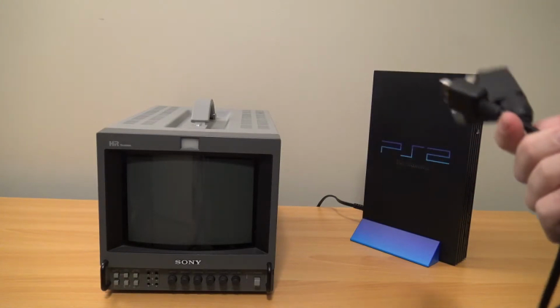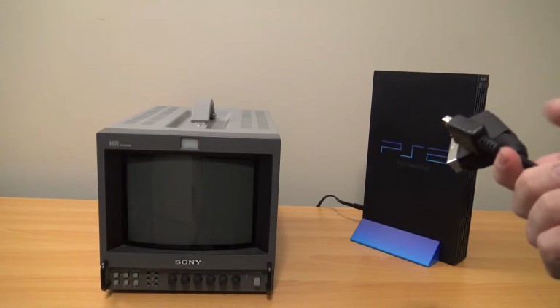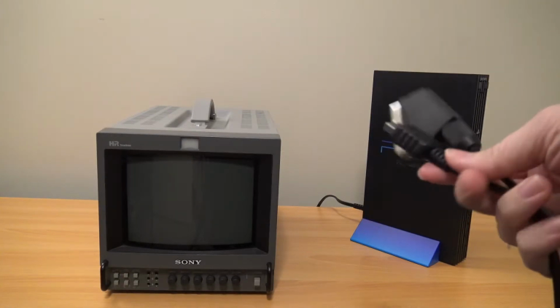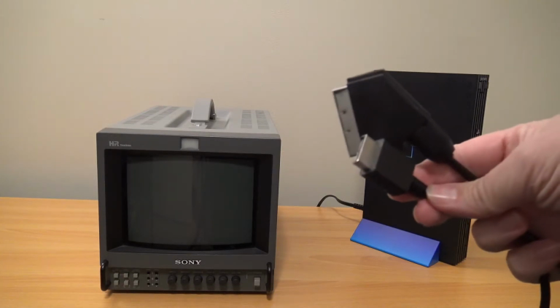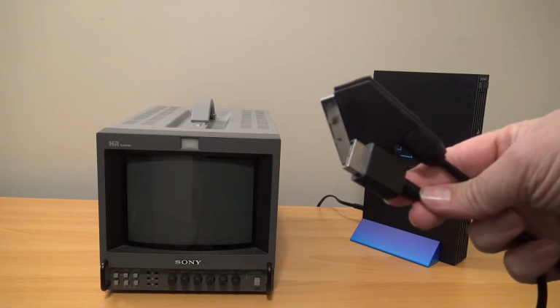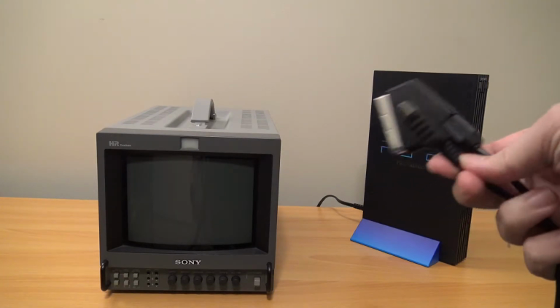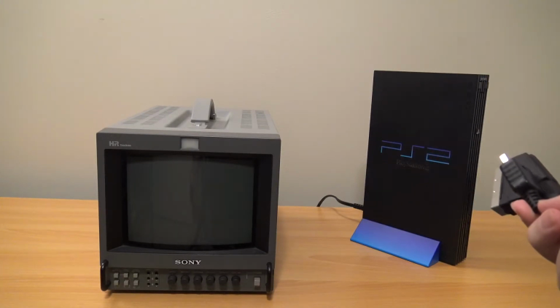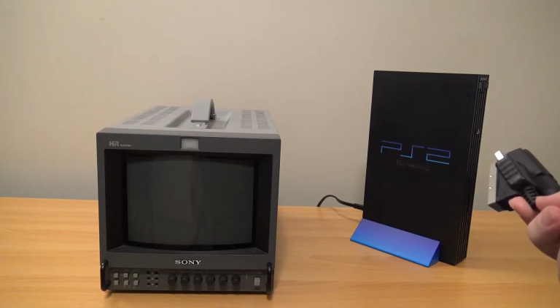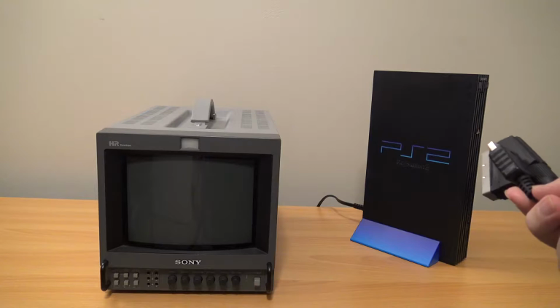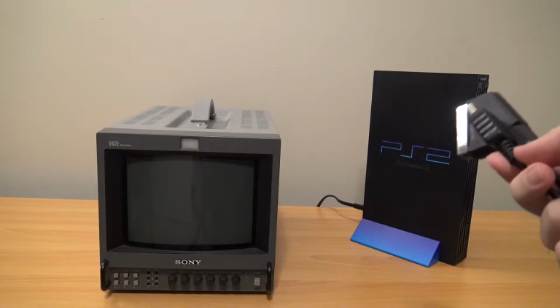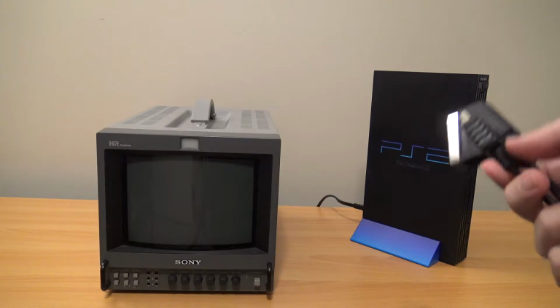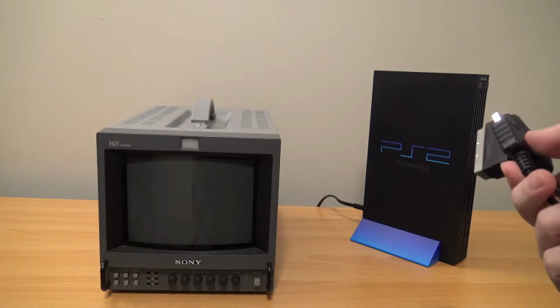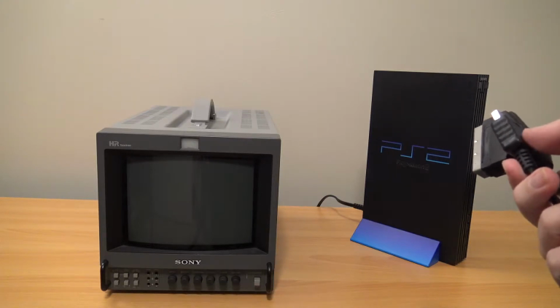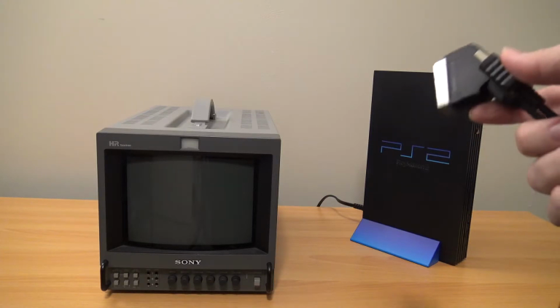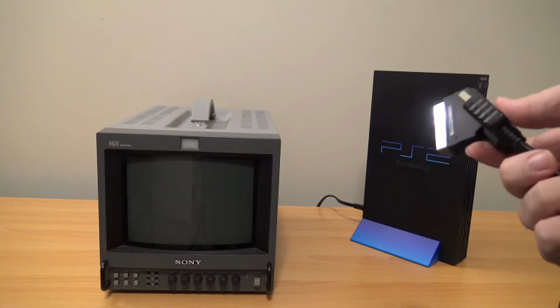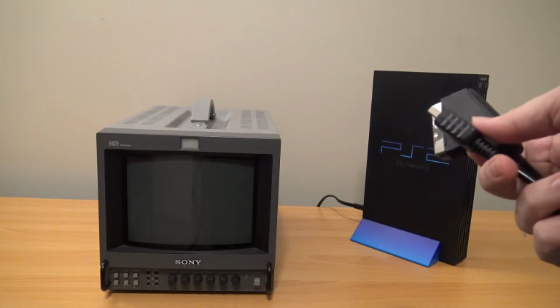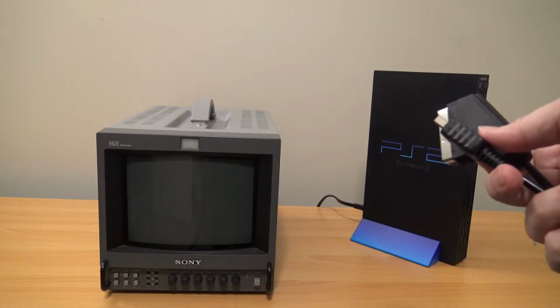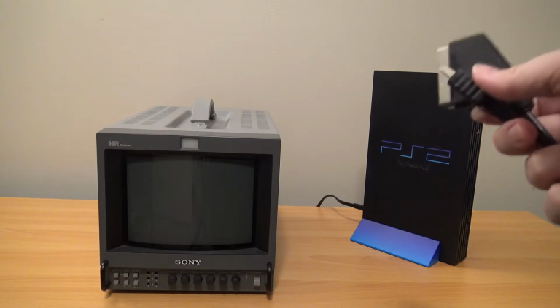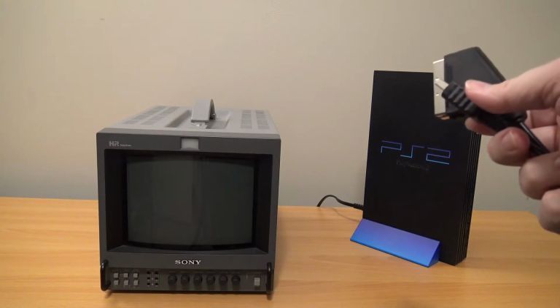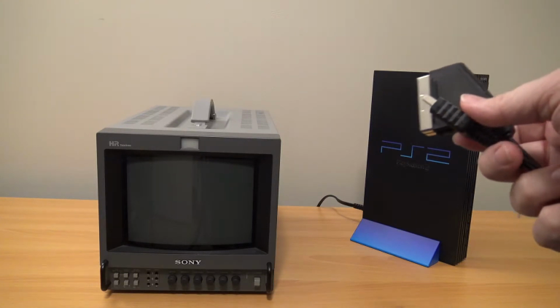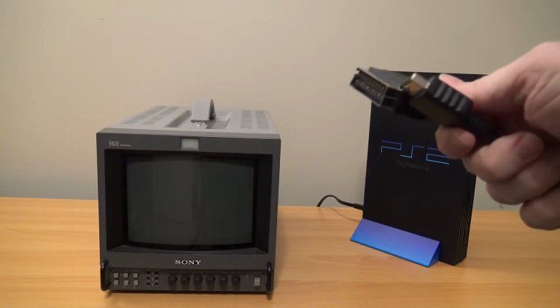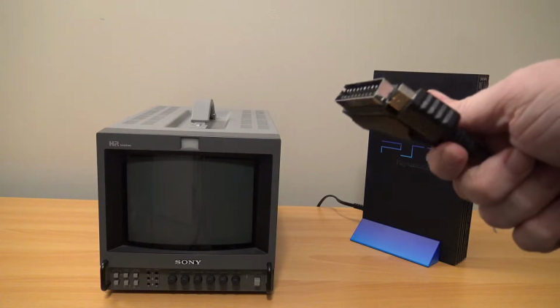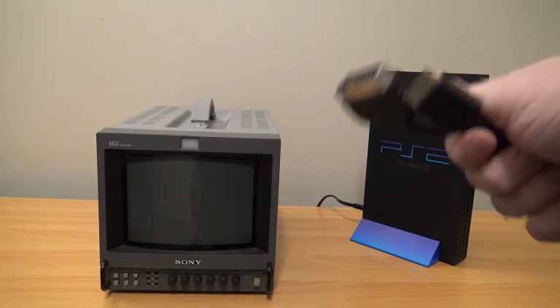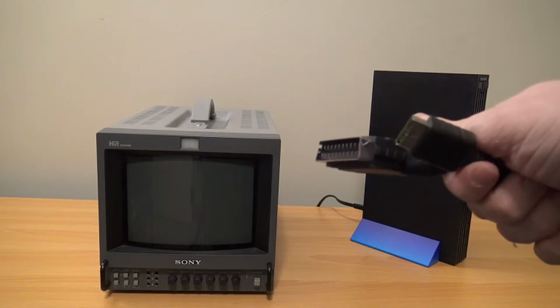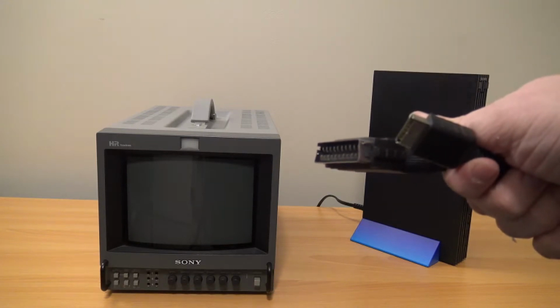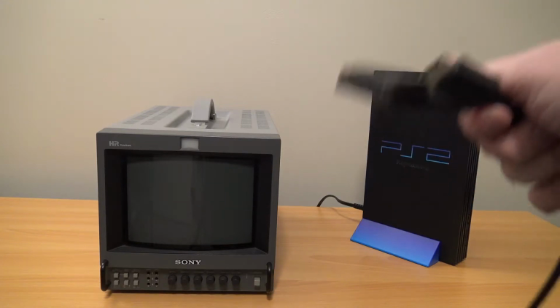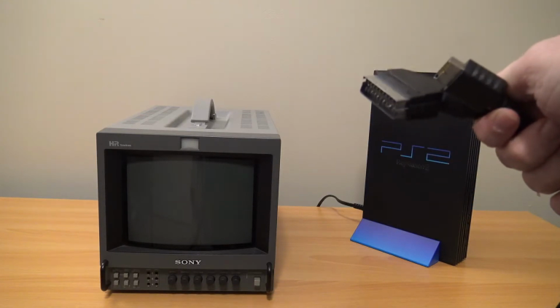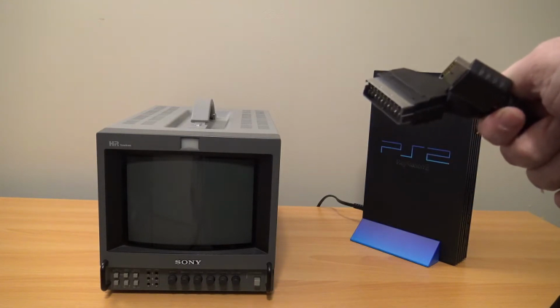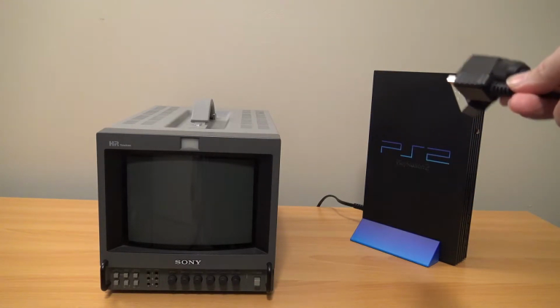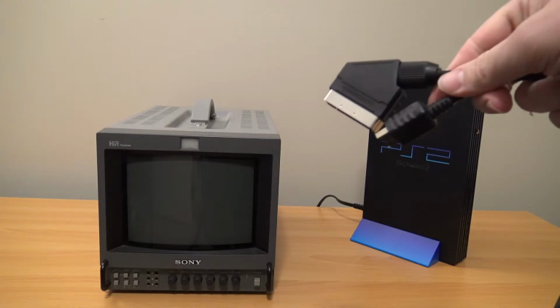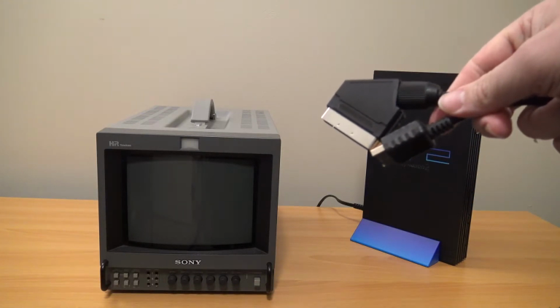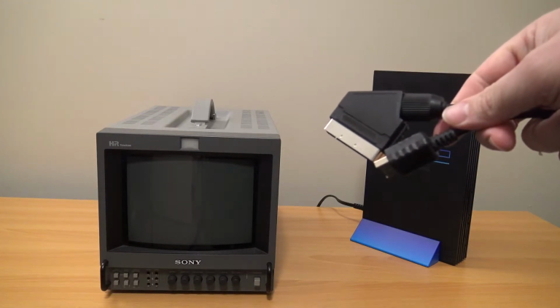Any PlayStation with the AV-out port. It's only PlayStation 1, 2, or 3 model, including the PSX, I think. I actually haven't used the PSX, so I'm not sure. To a device that can accept RGB.